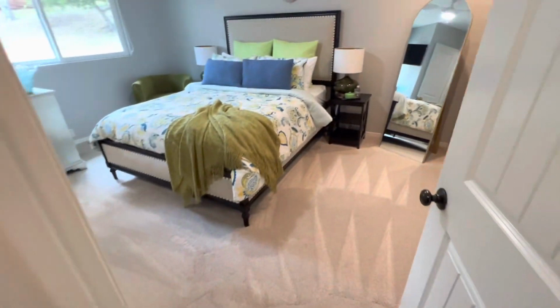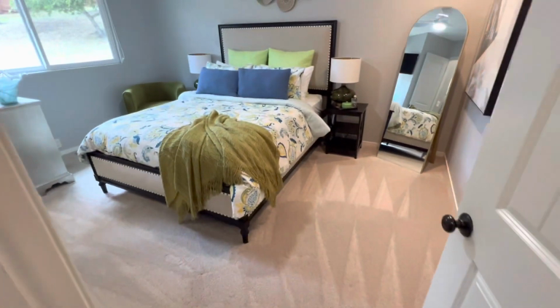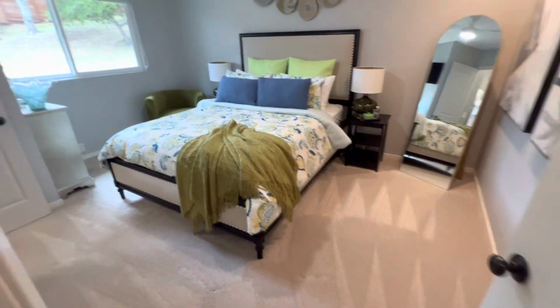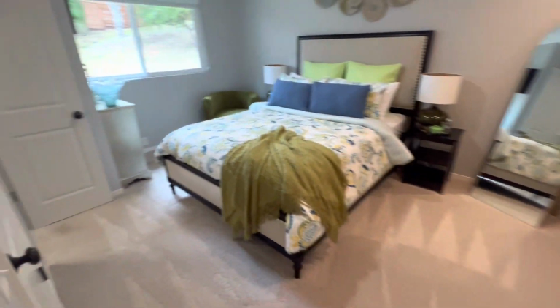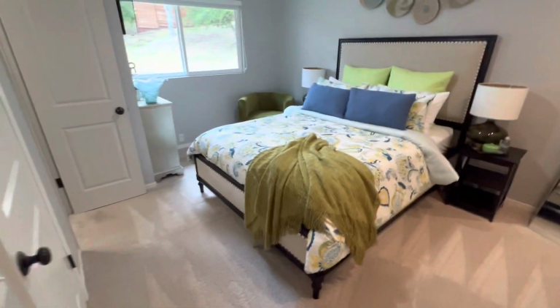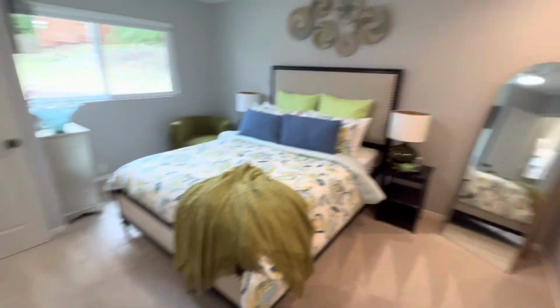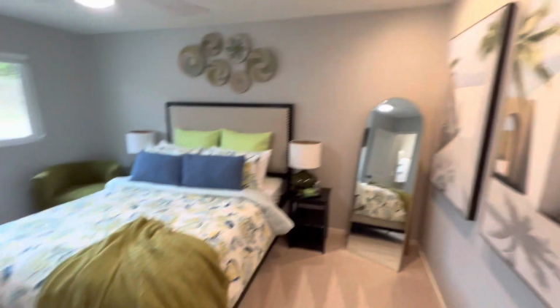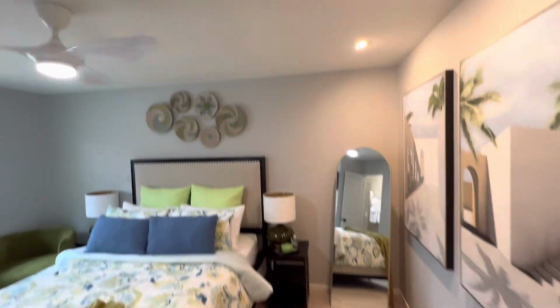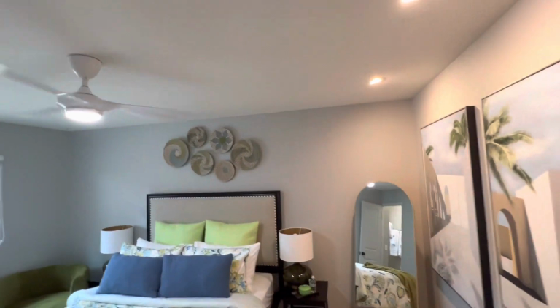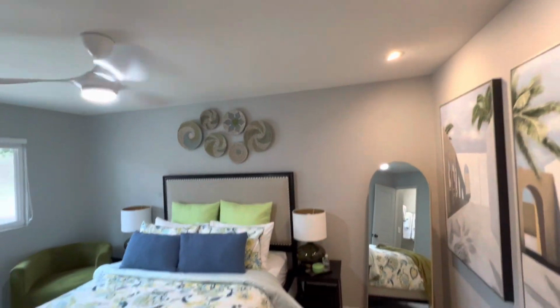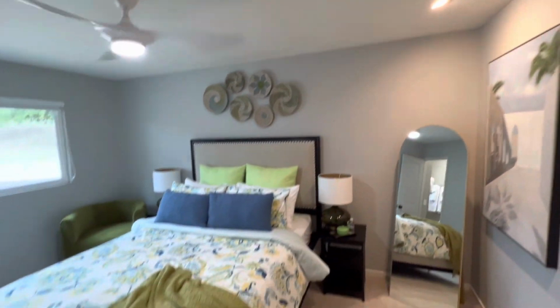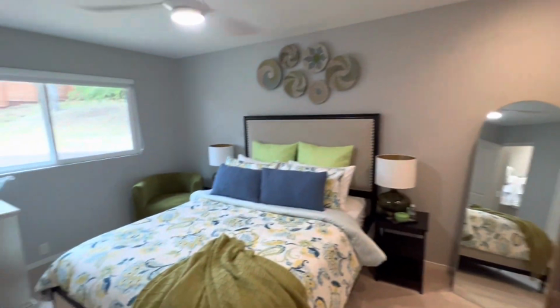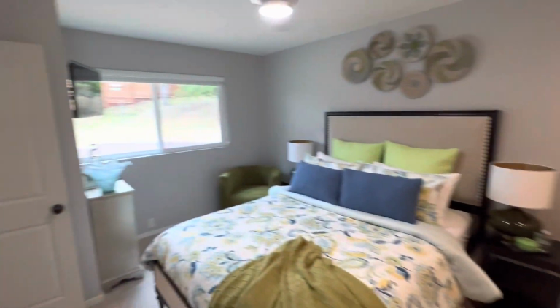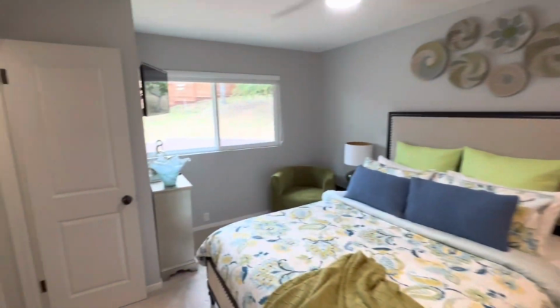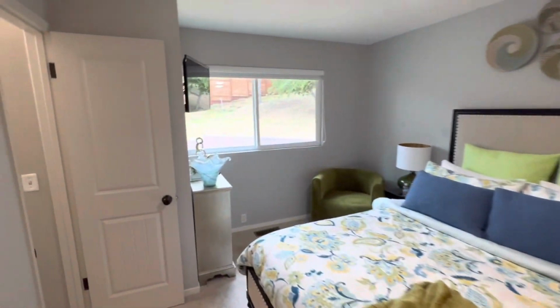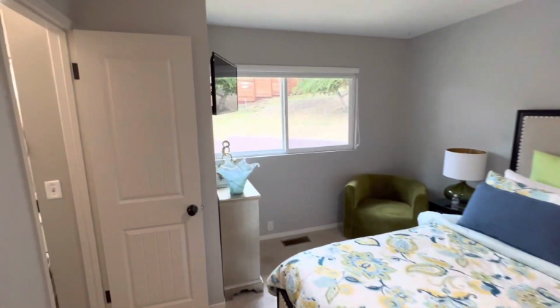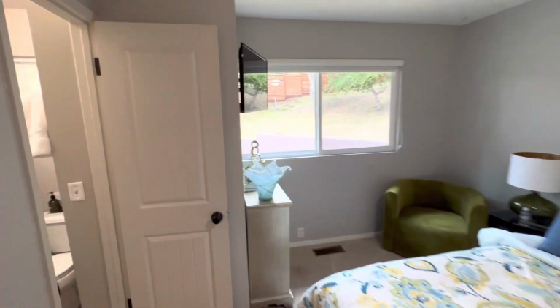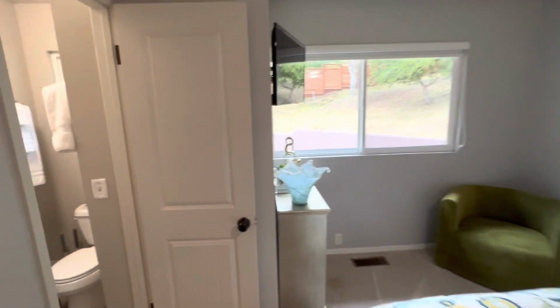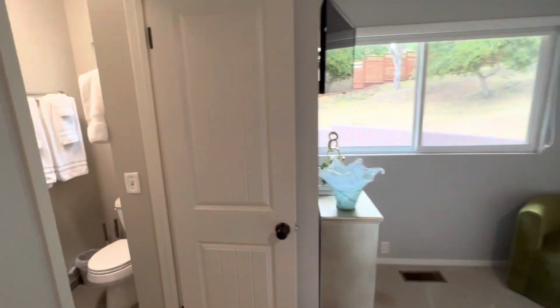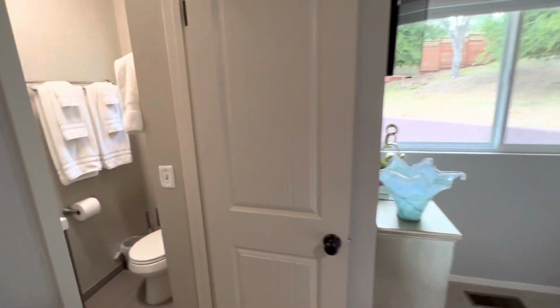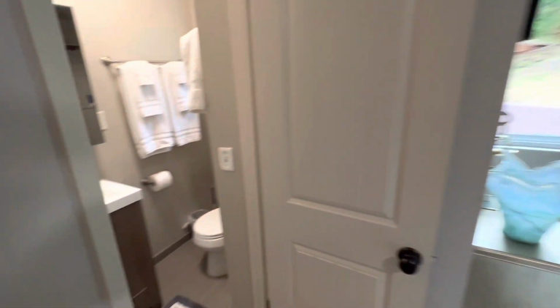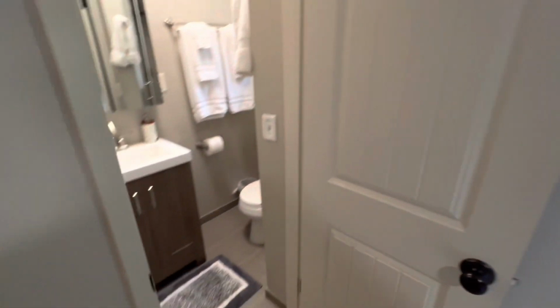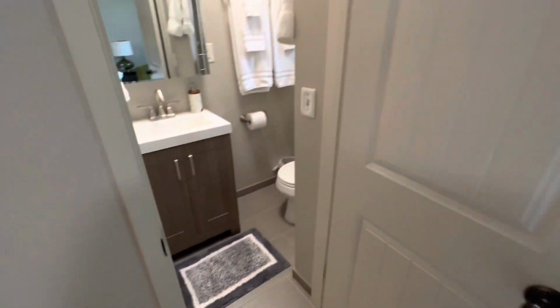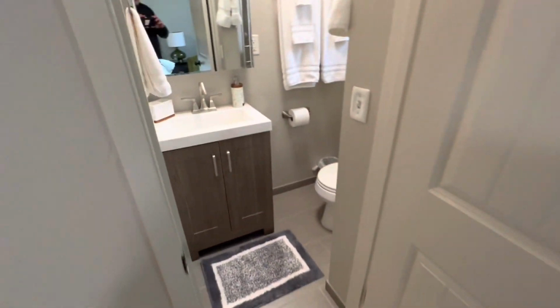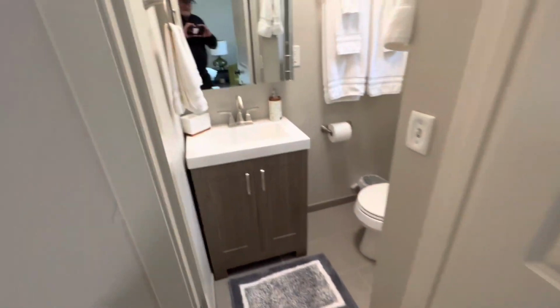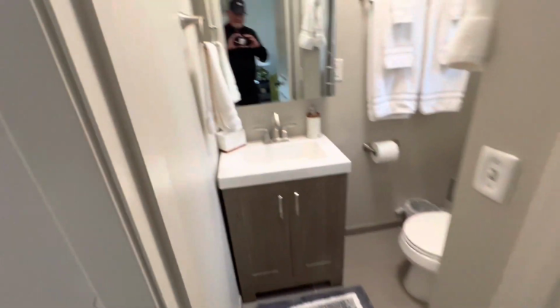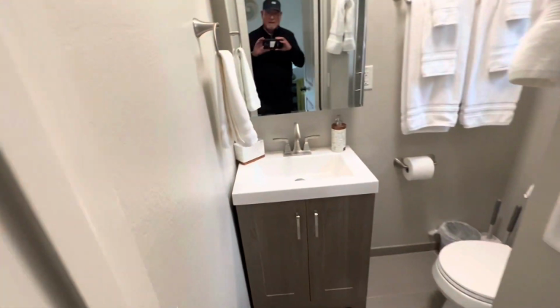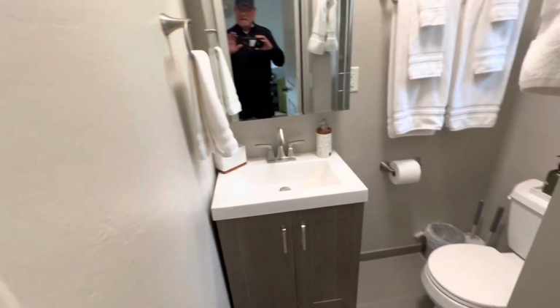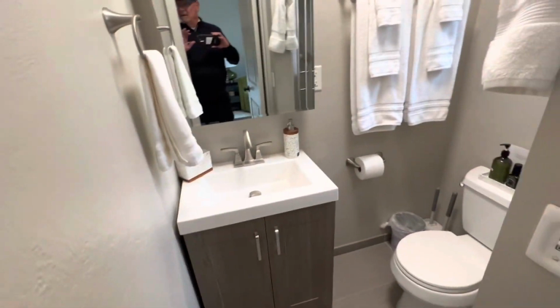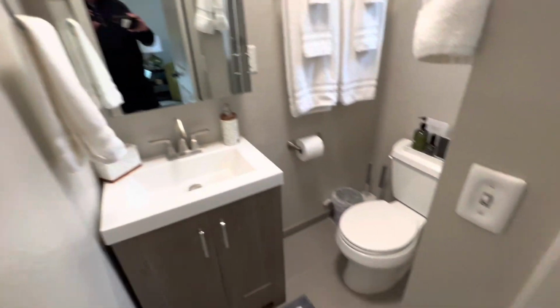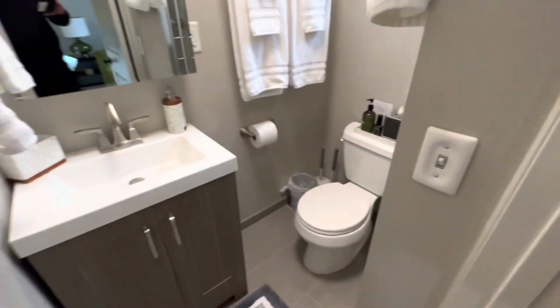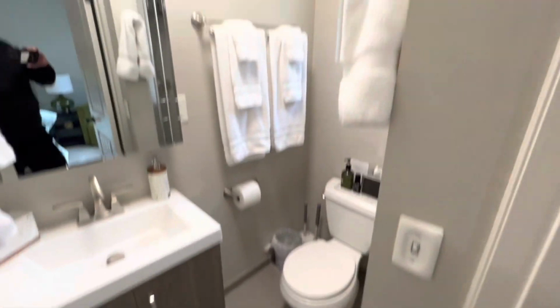Bedroom three. So we've got four bedrooms here. And half bath here.